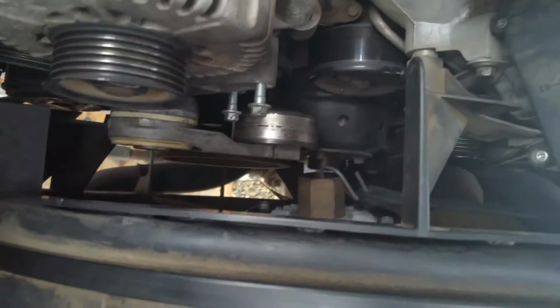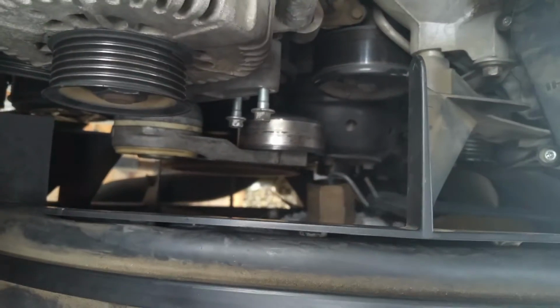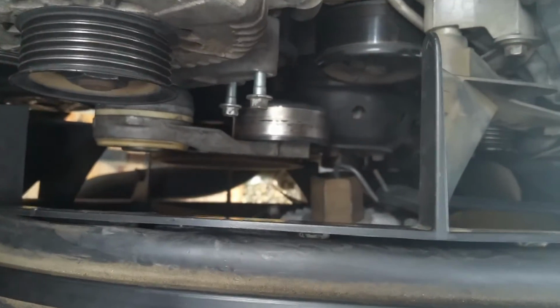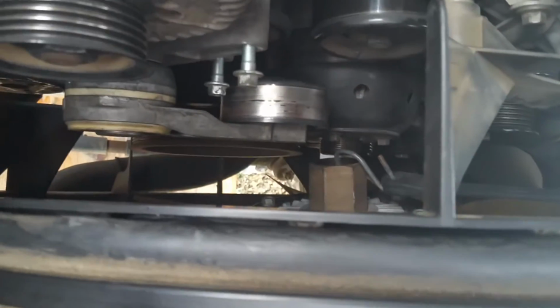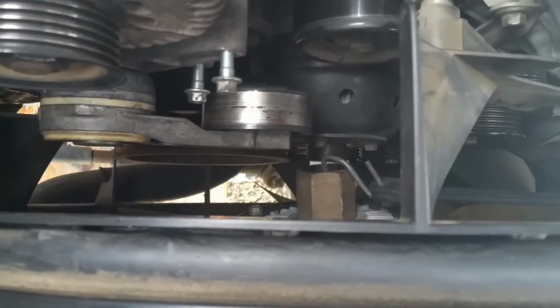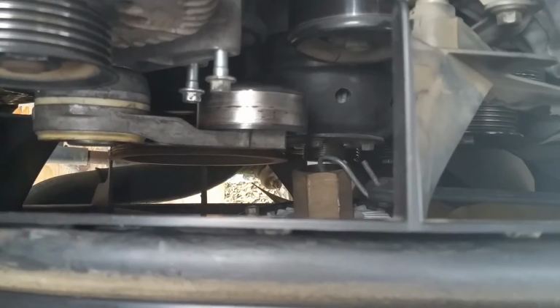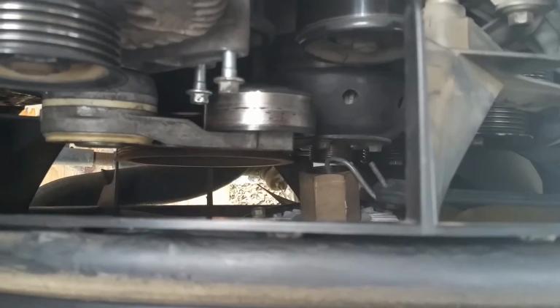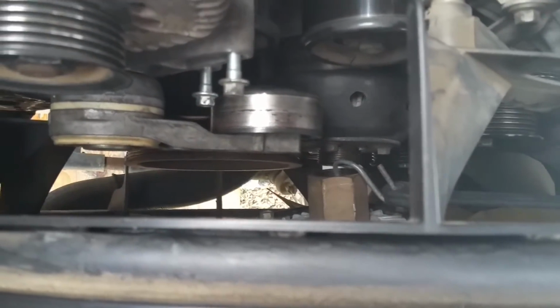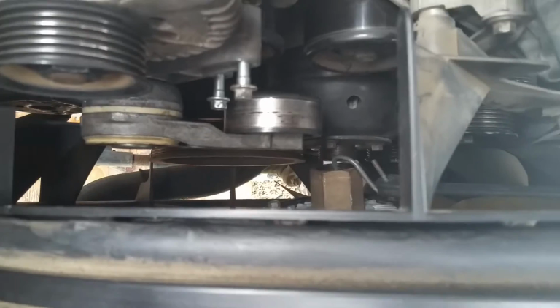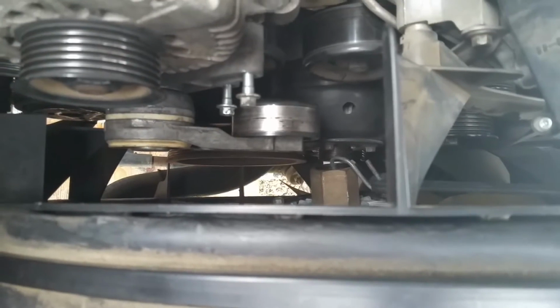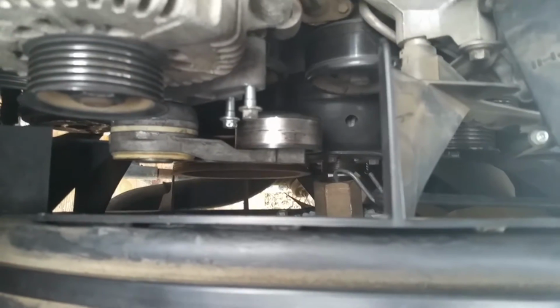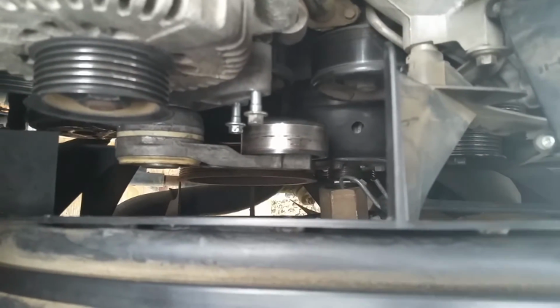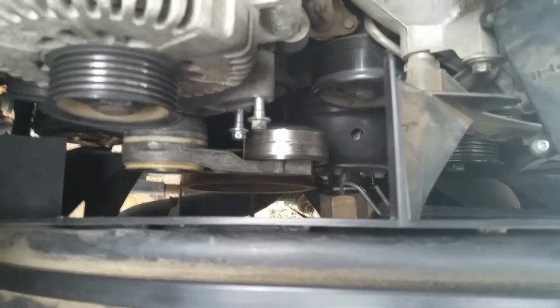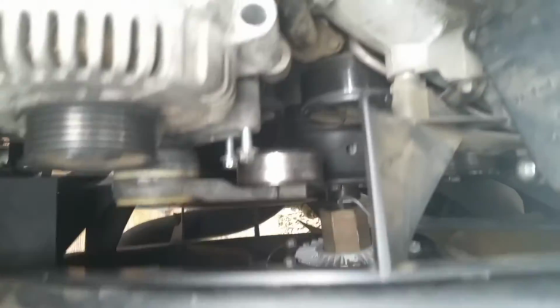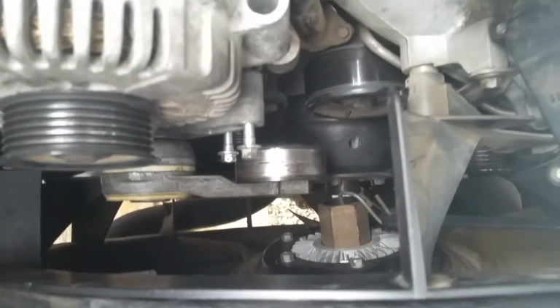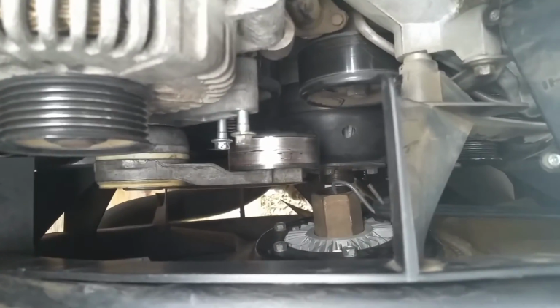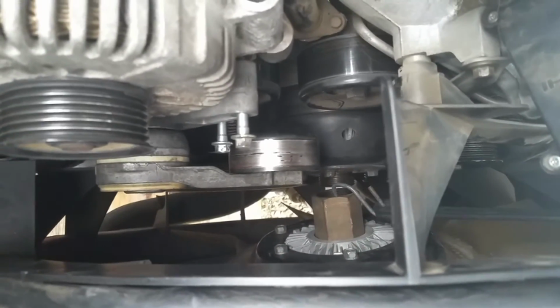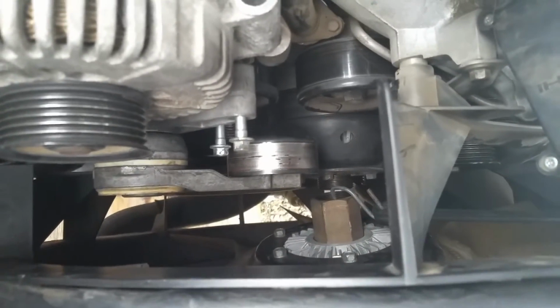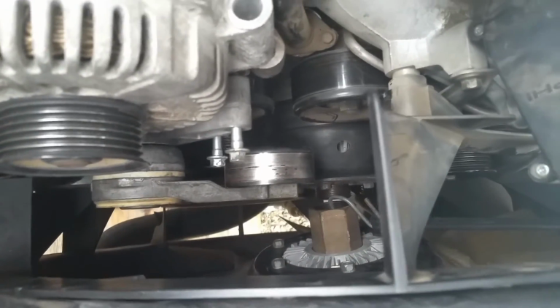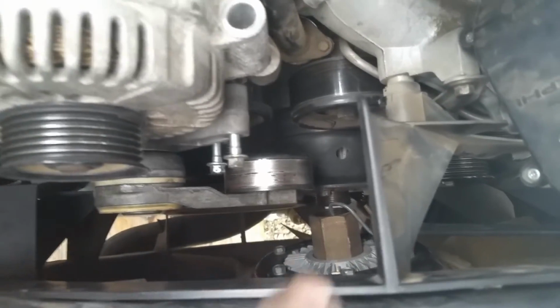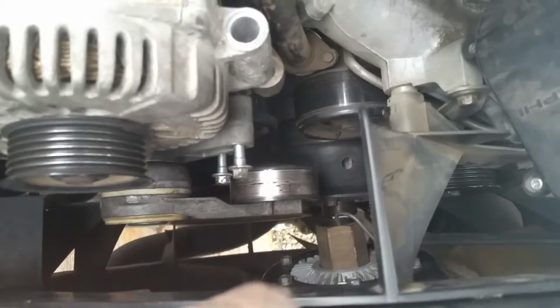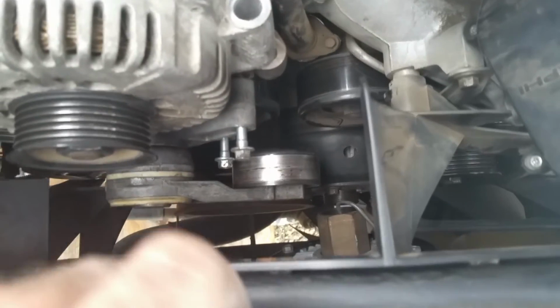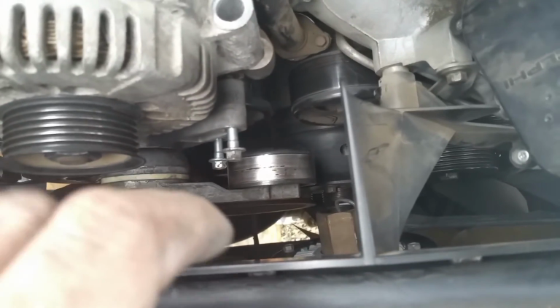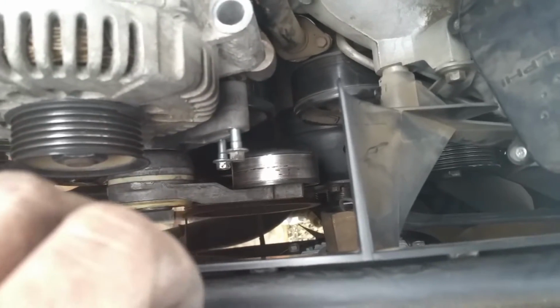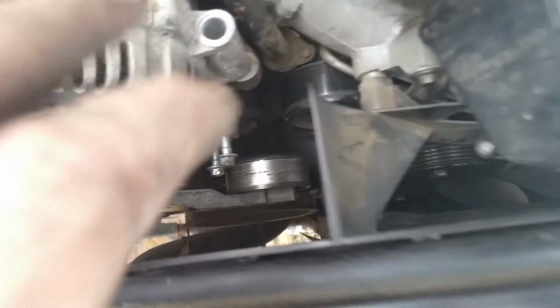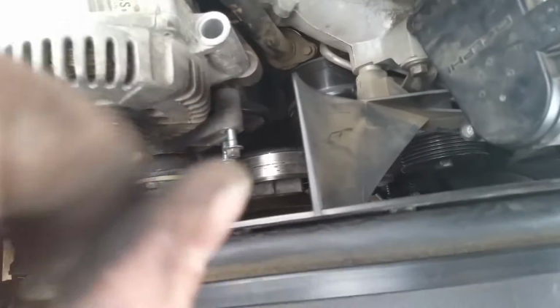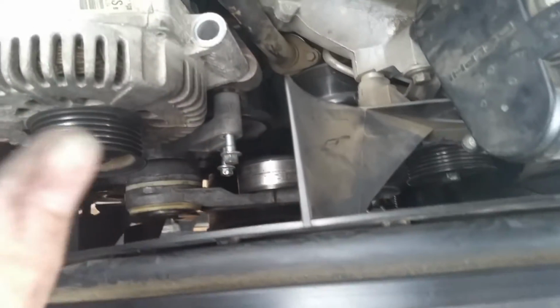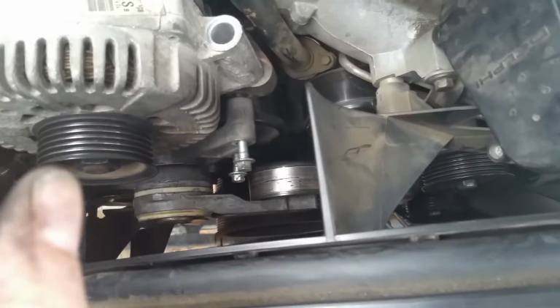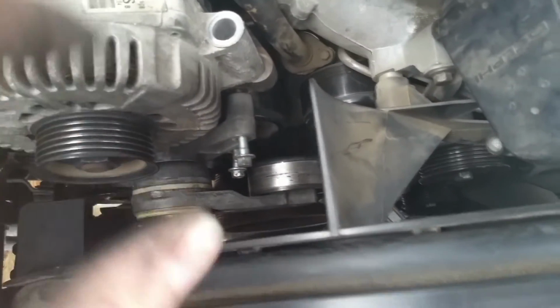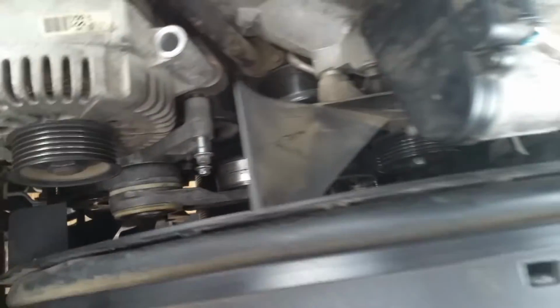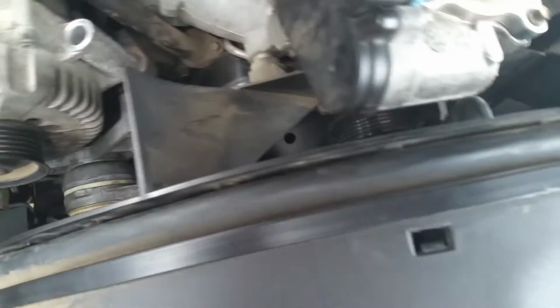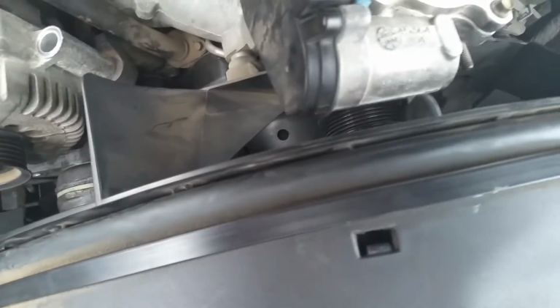See what's going on down there? See that nut? Already got it cracked off. Once you get access to that, you can crack that nut off. But if you're going to change alternators, just go ahead and take your top one off.